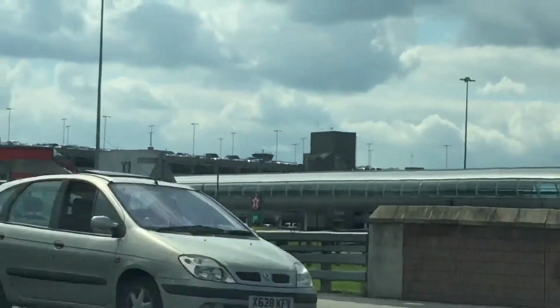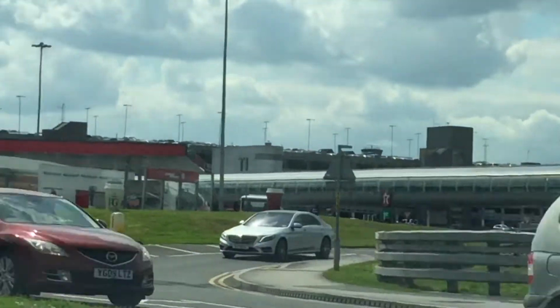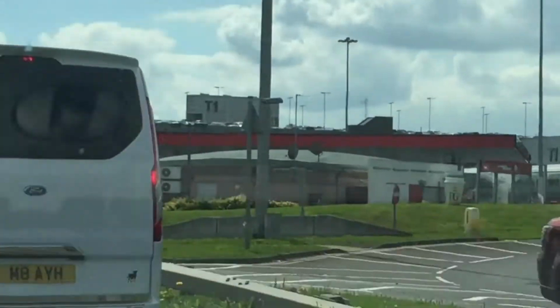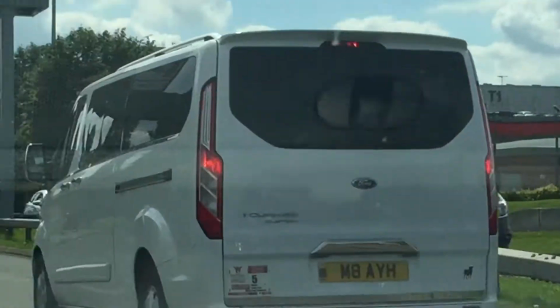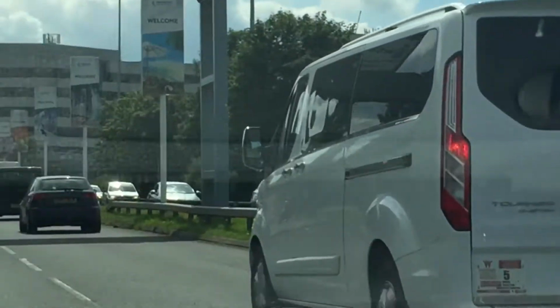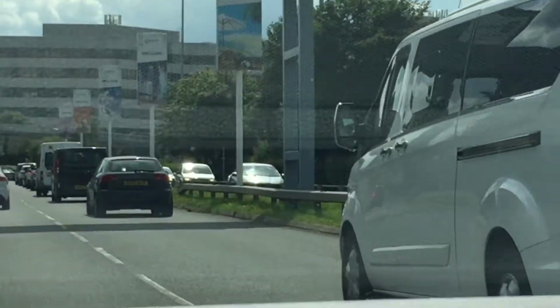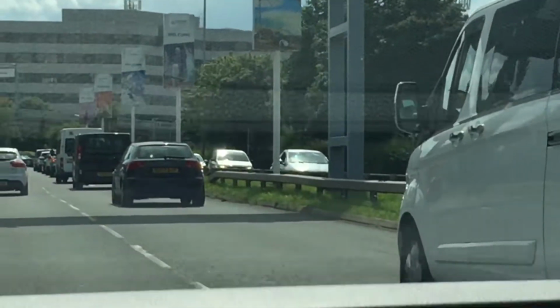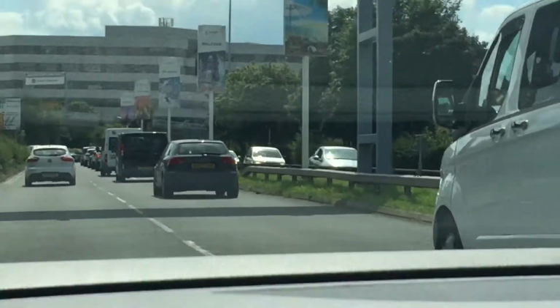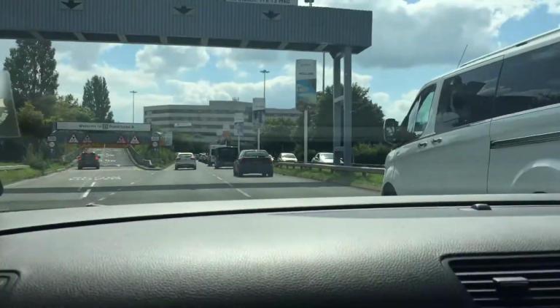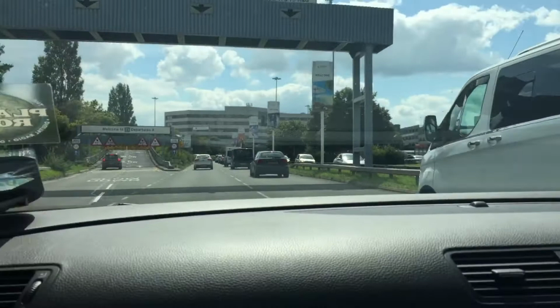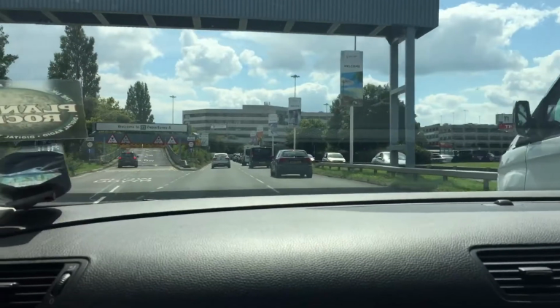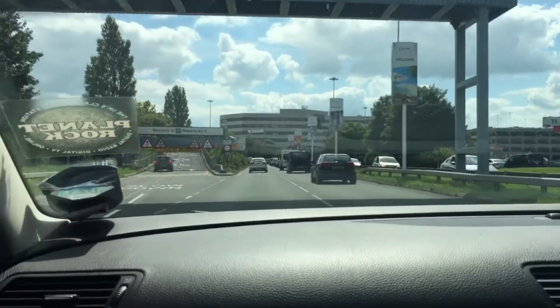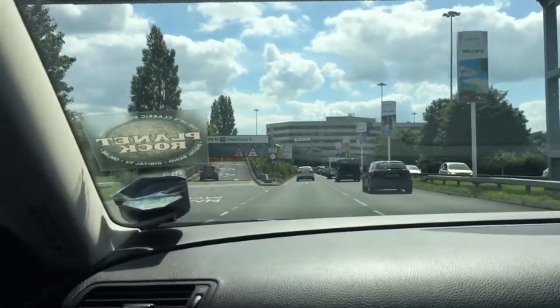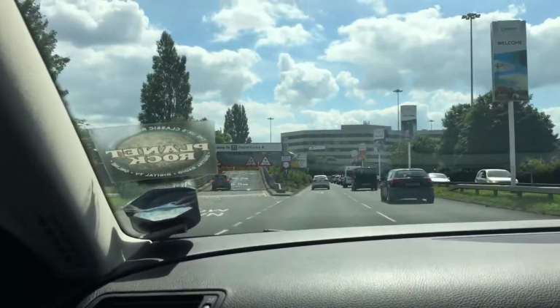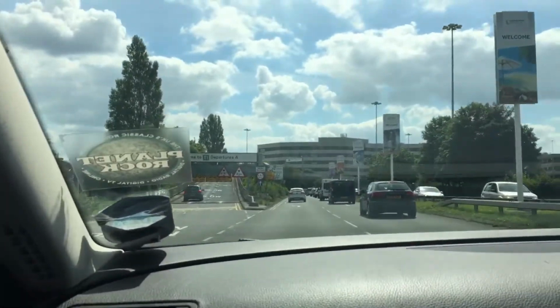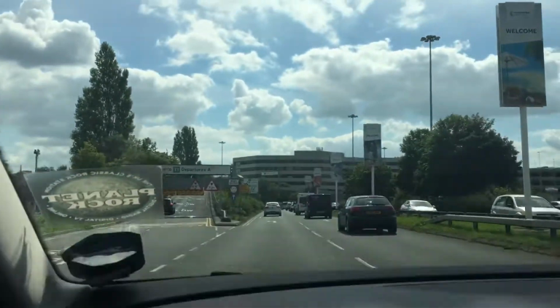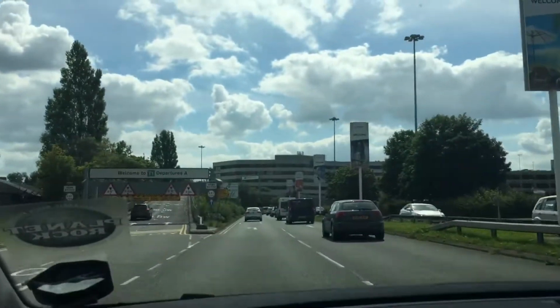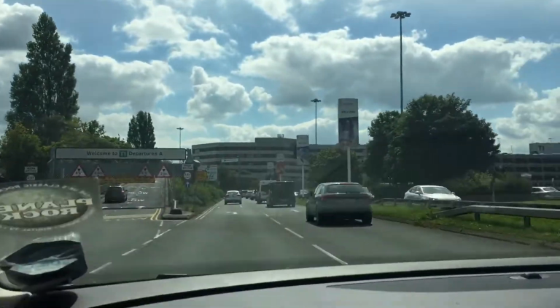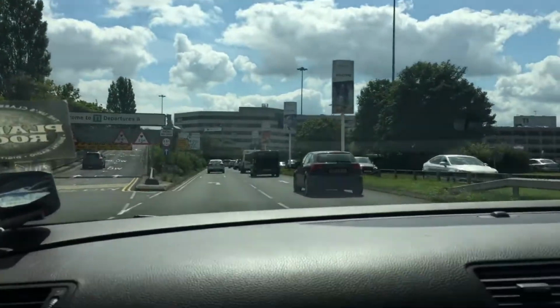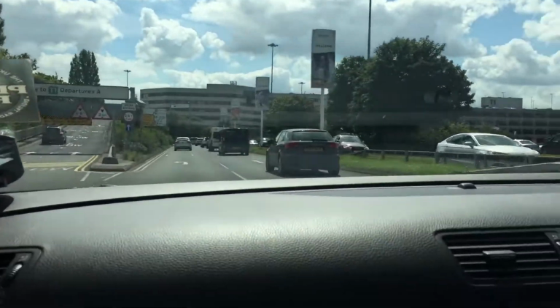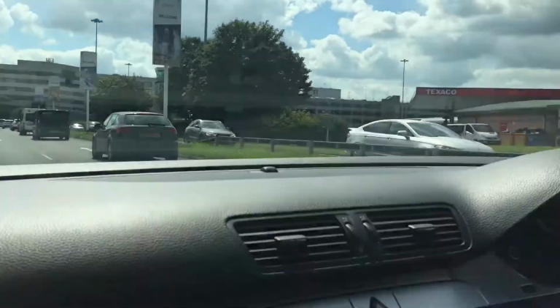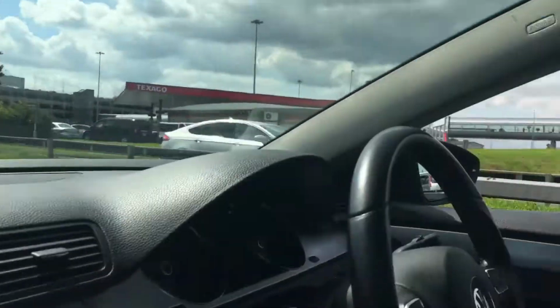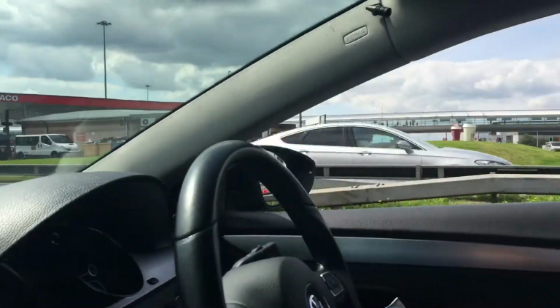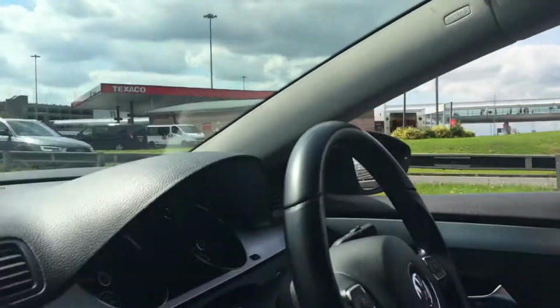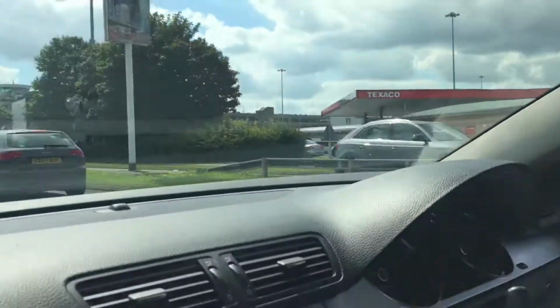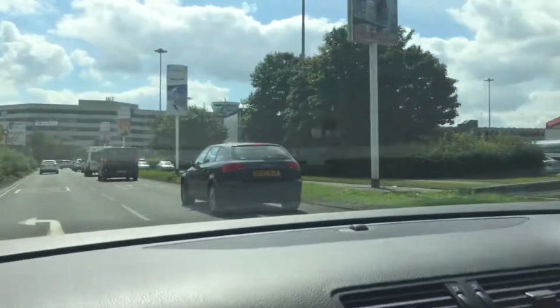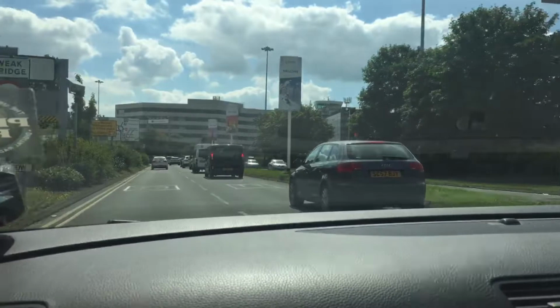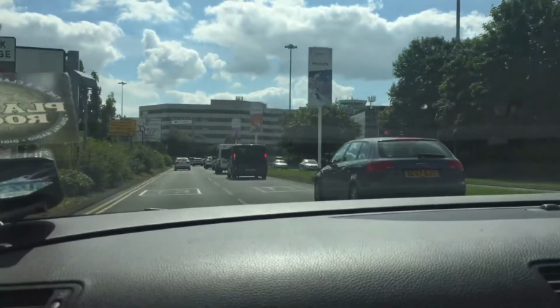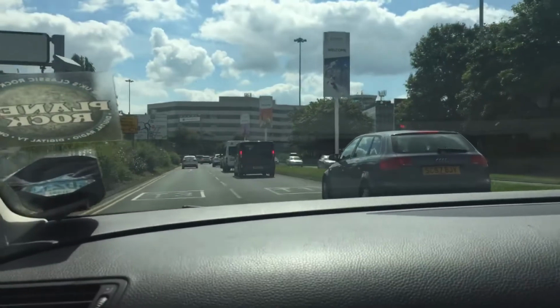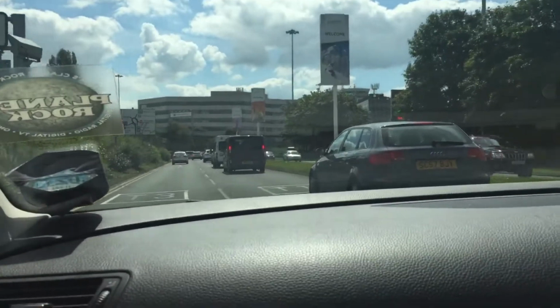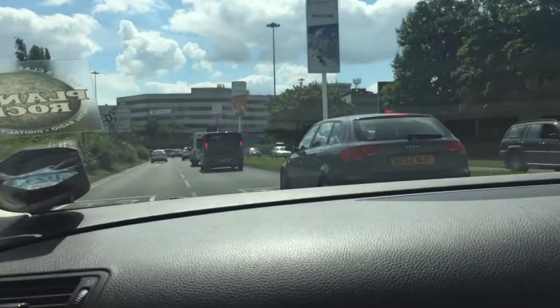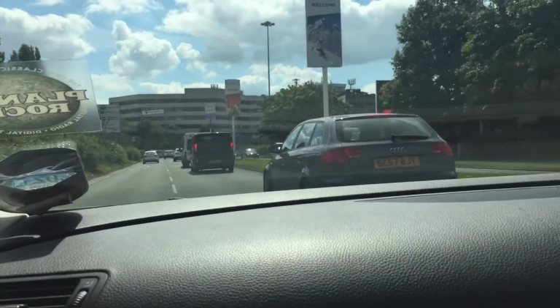There's the new tower, and there's the Terminal 1 Departures. There's the multi-storey and we've got our Virgin Atlantic on the ground.